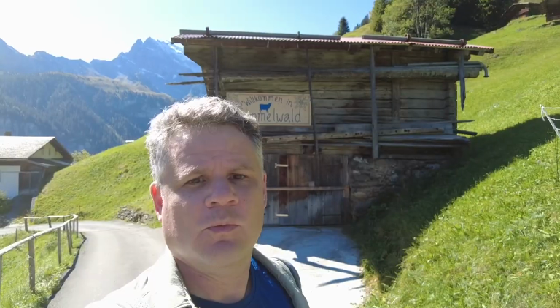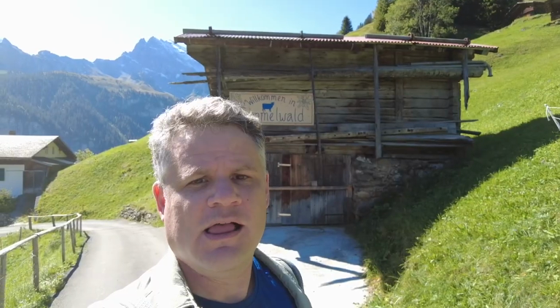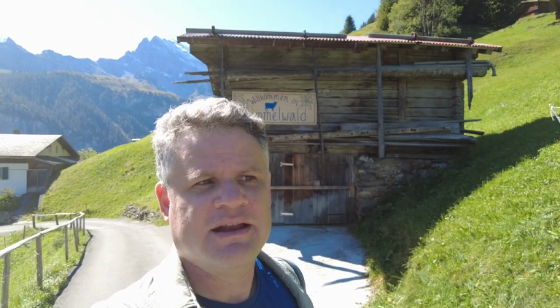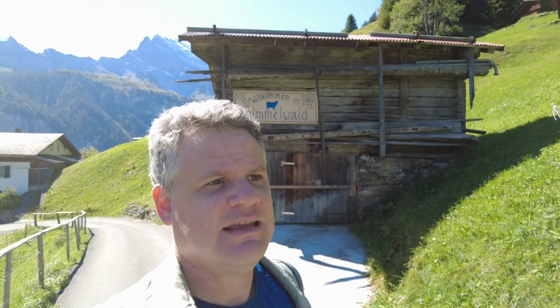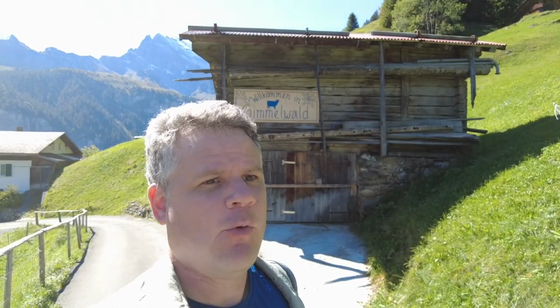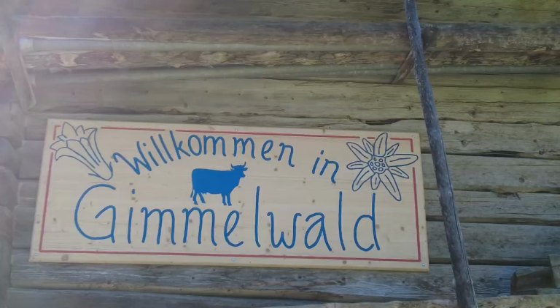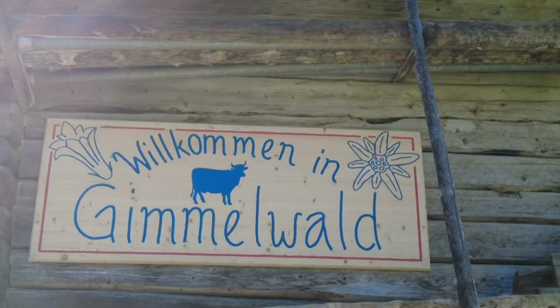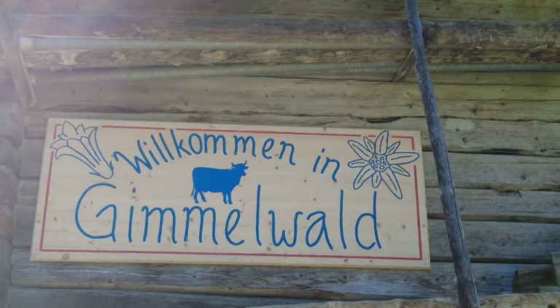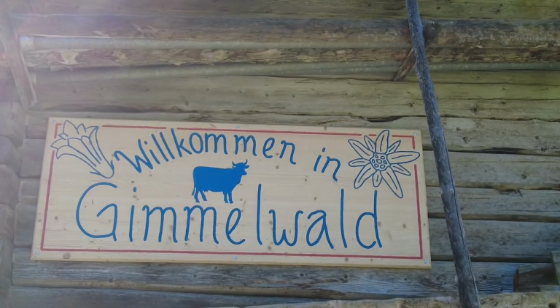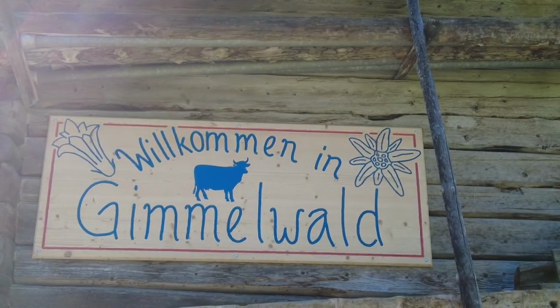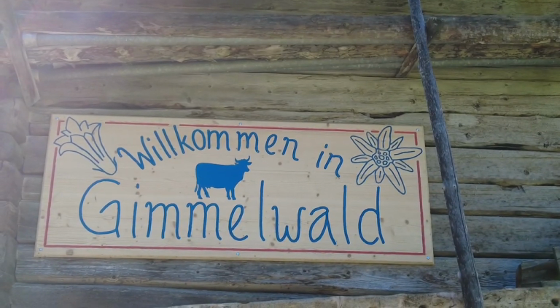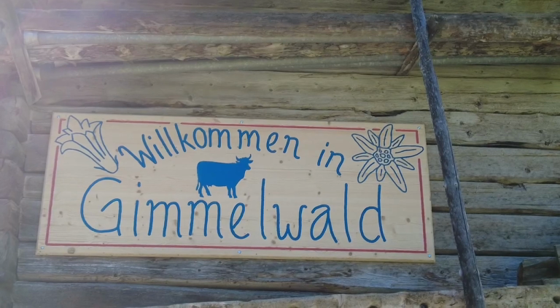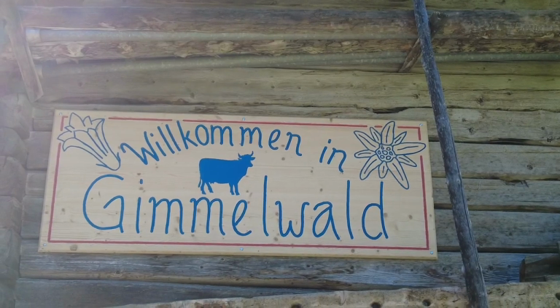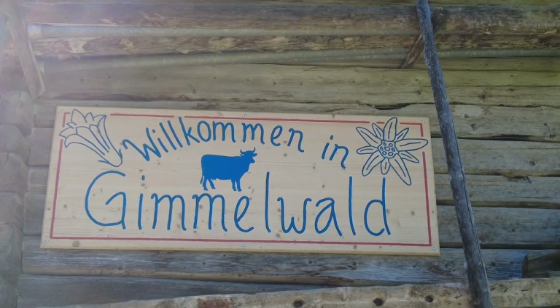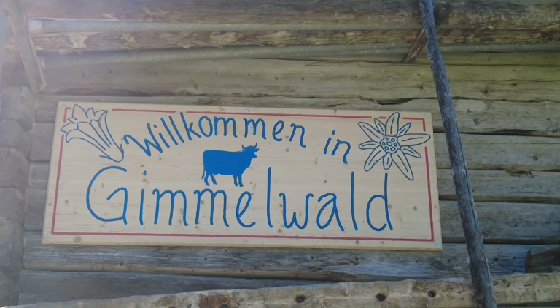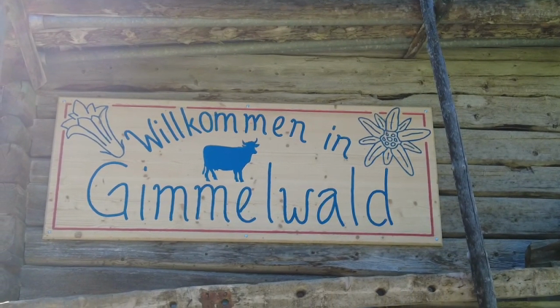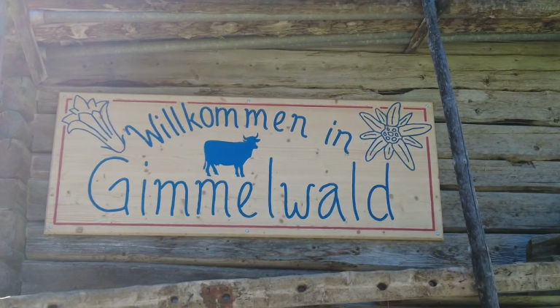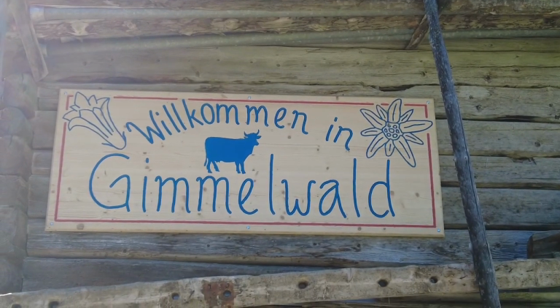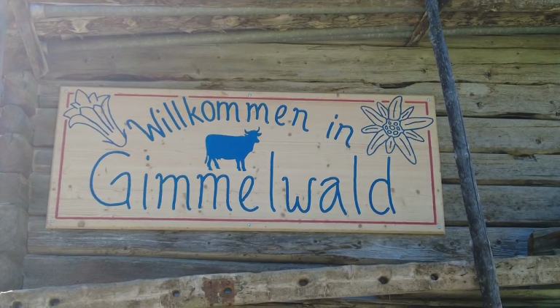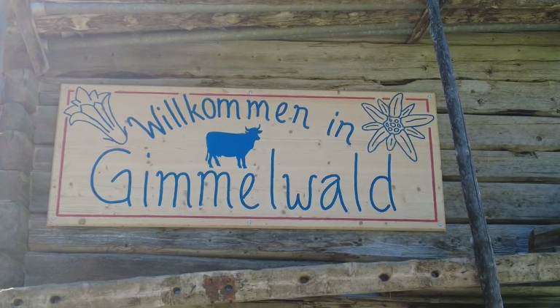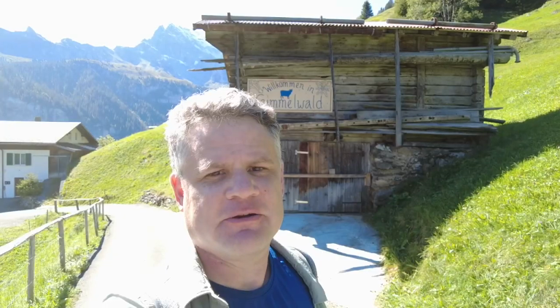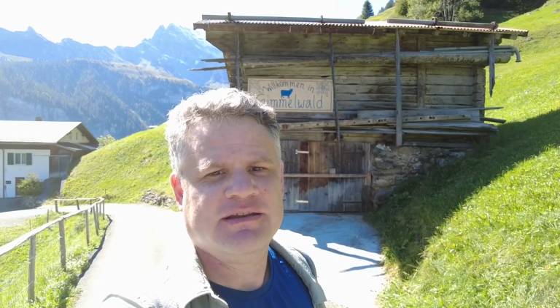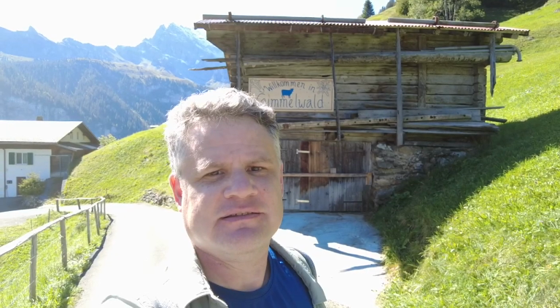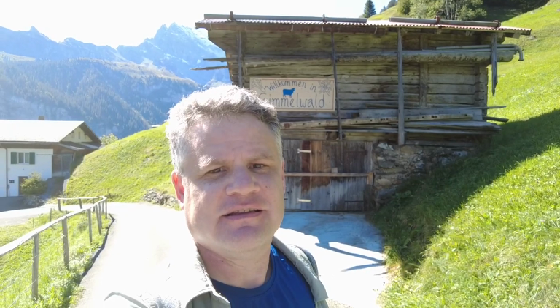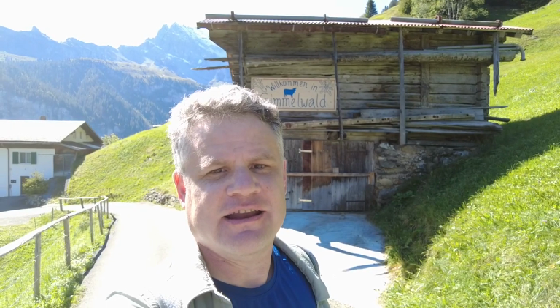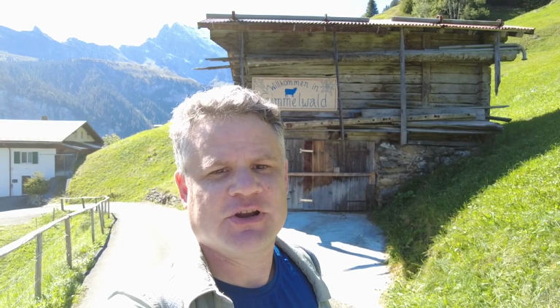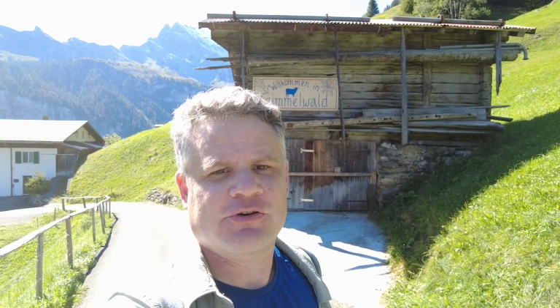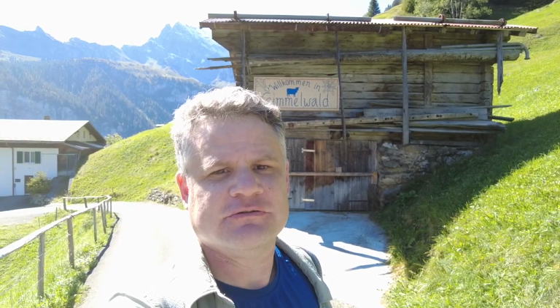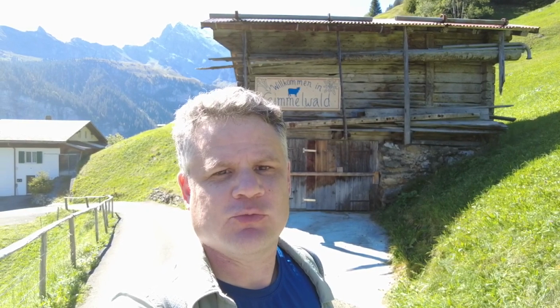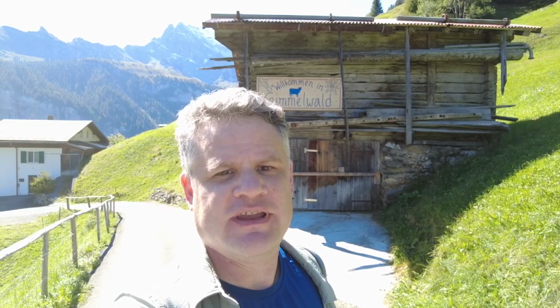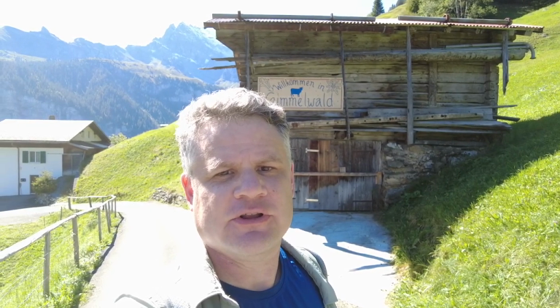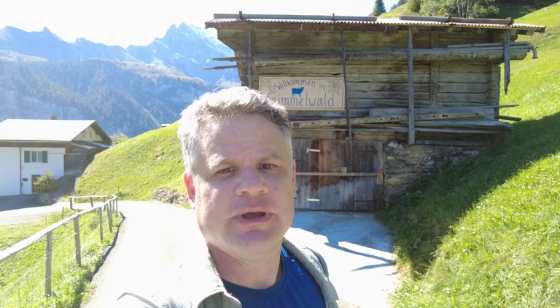Well, I made it to Gimmelwald — a nice pleasant hike, all downhill. I'd highly recommend it. Now I'm going to go and explore the town for a little bit.